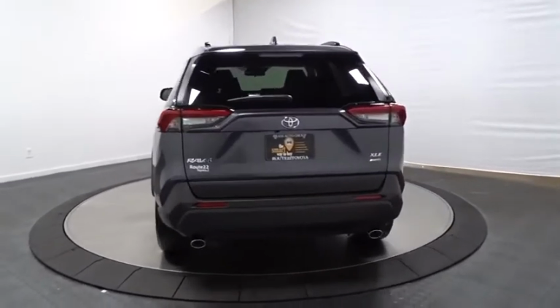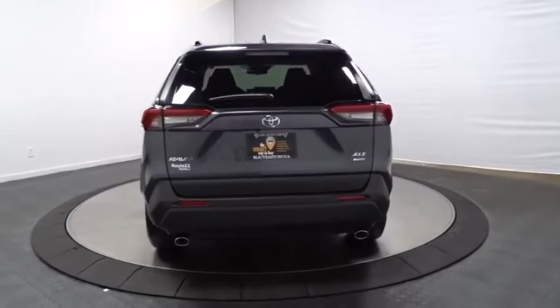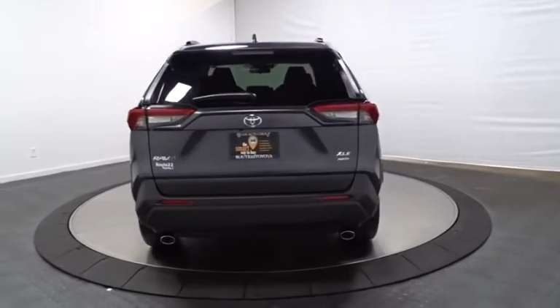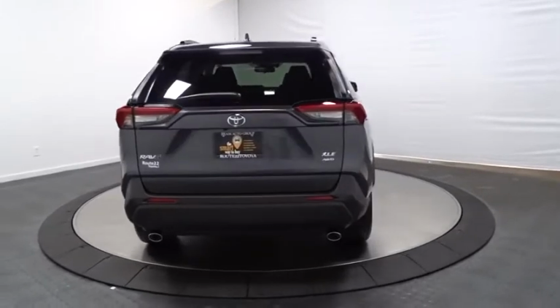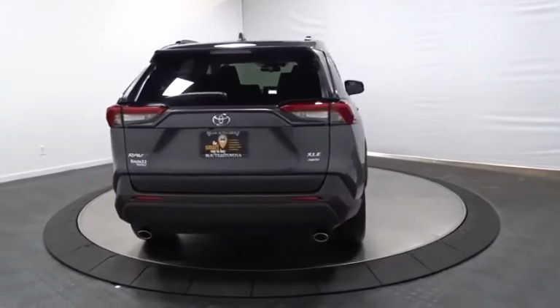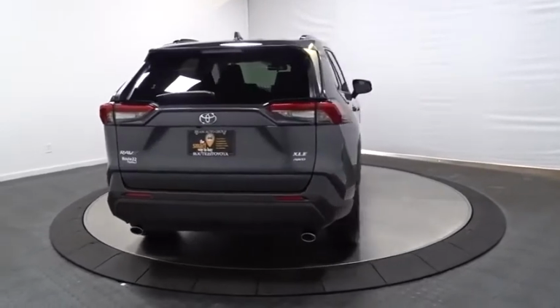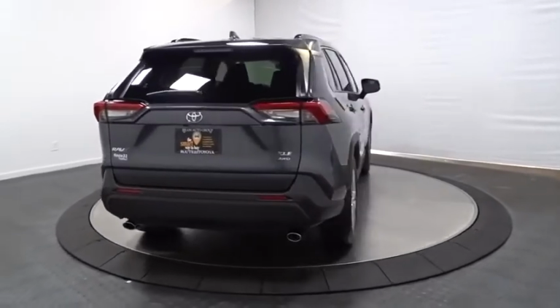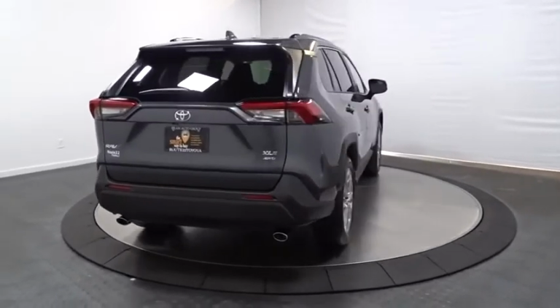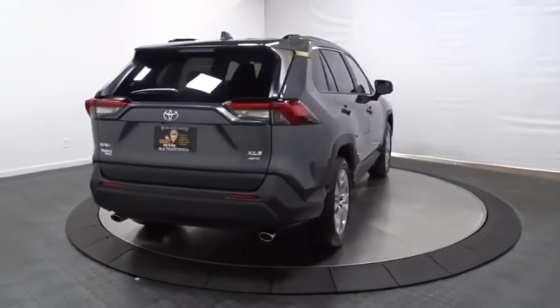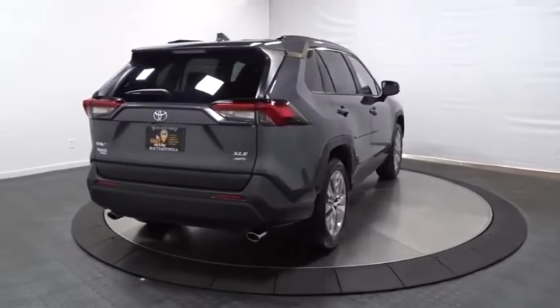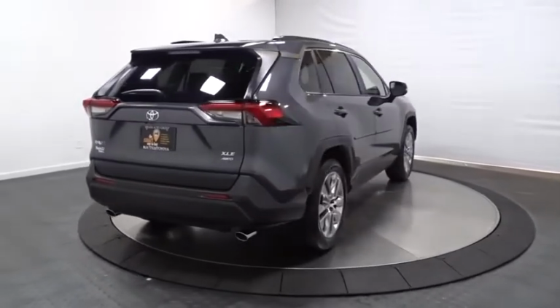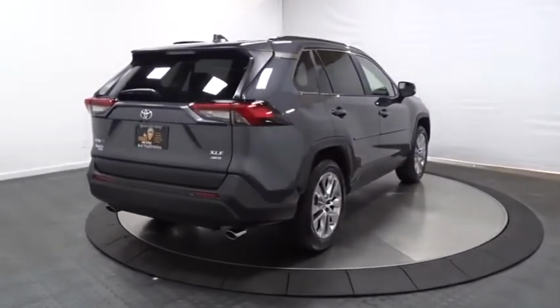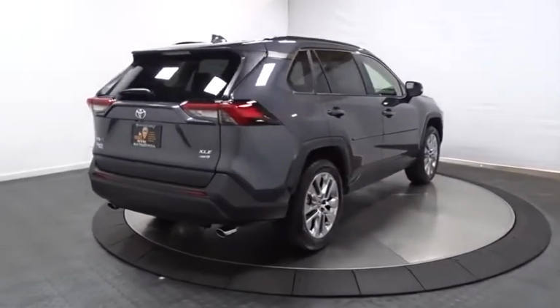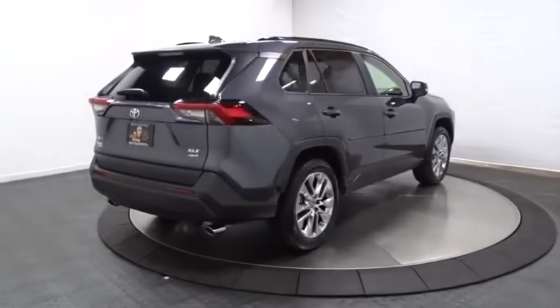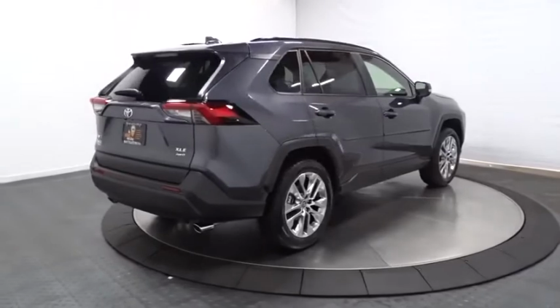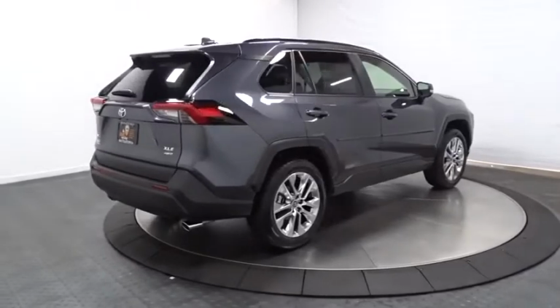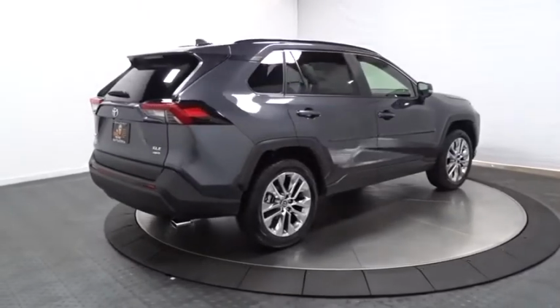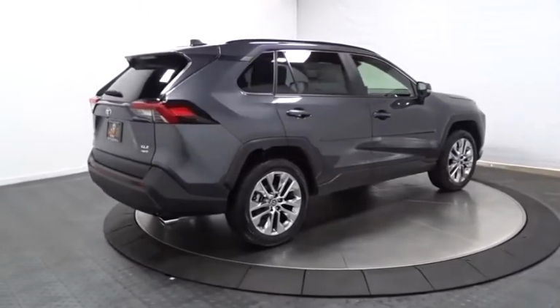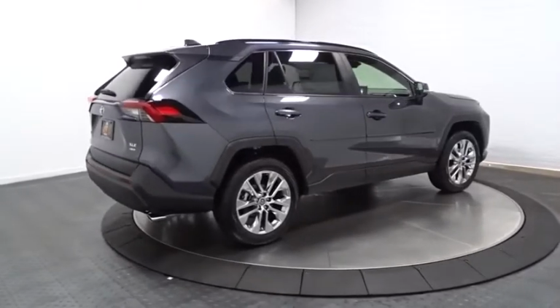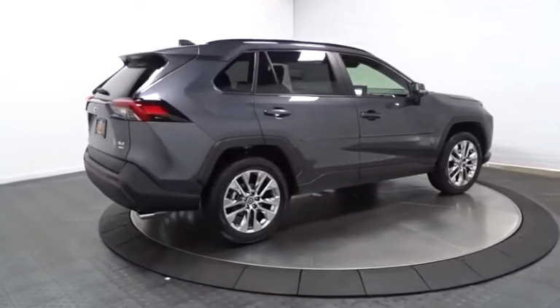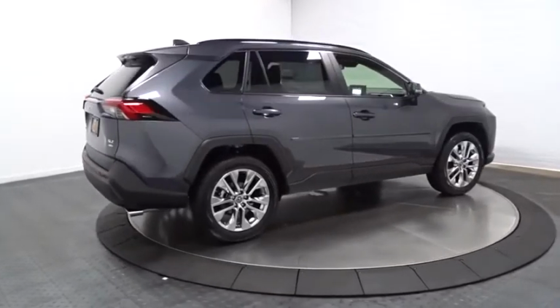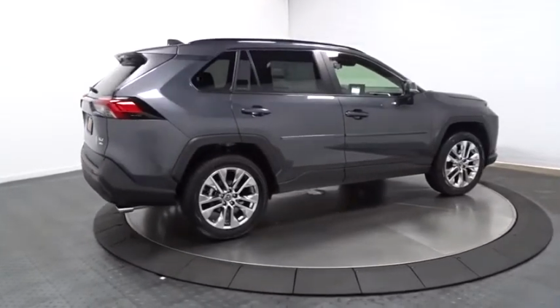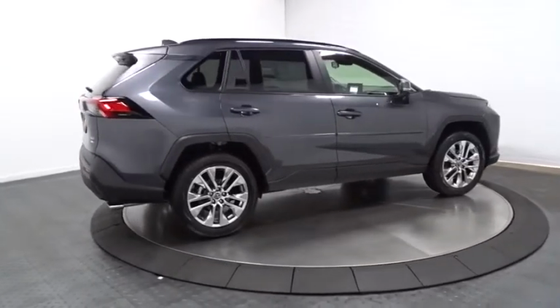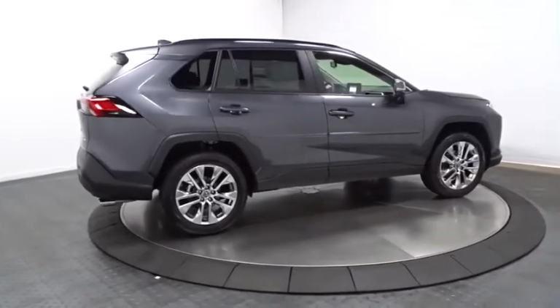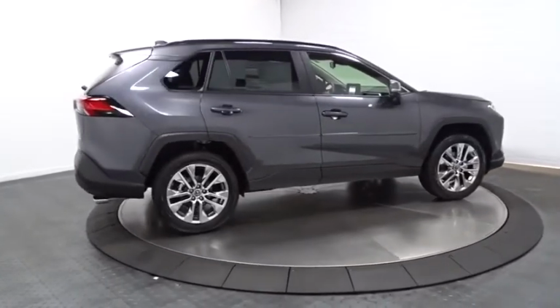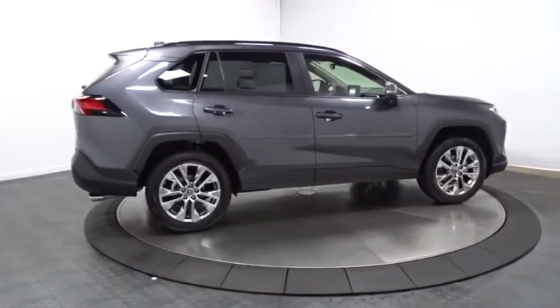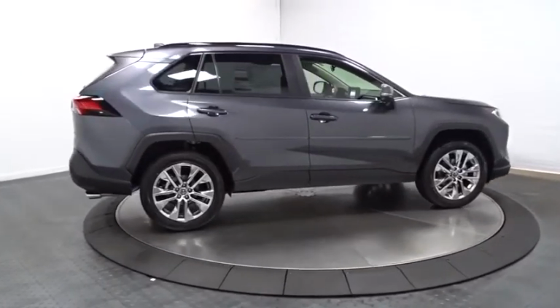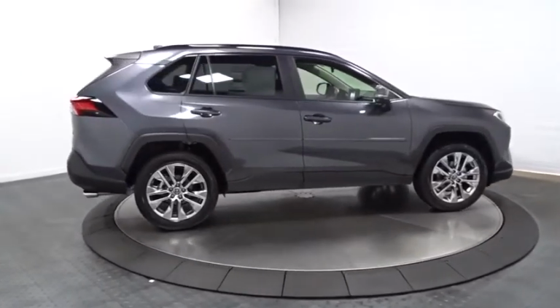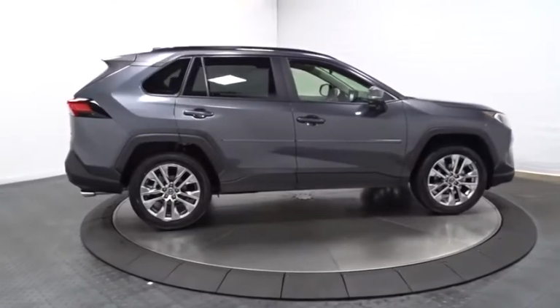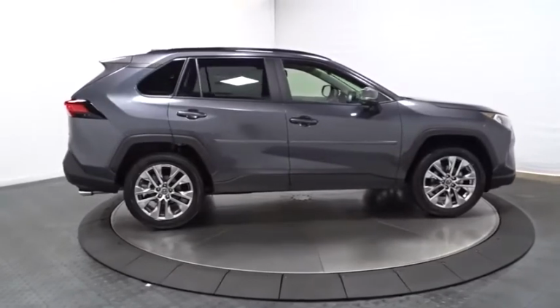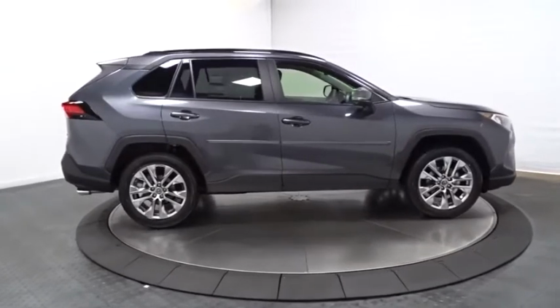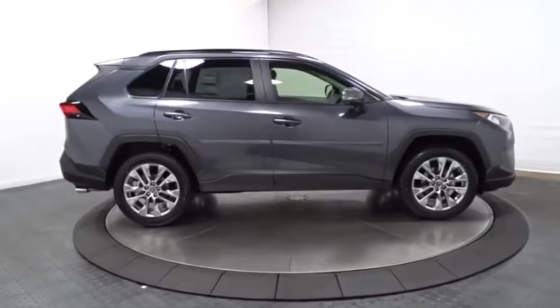This vehicle has less than 100 miles. Here are some of this vehicle's great options: trip computer, brake assist, day and night rearview mirror, tinted glass. Your new ride is just a phone call away.